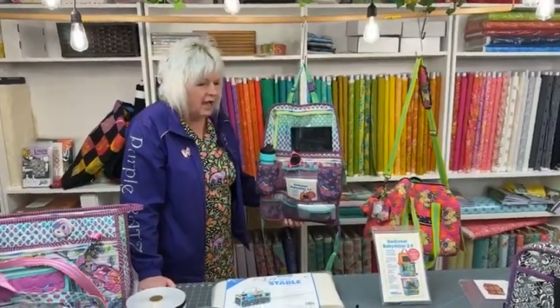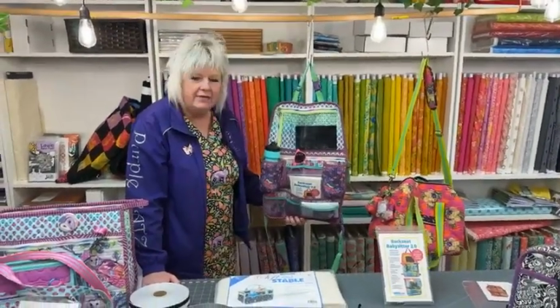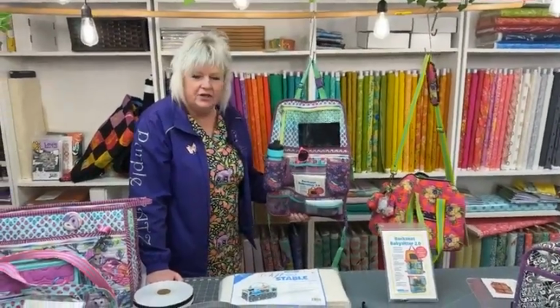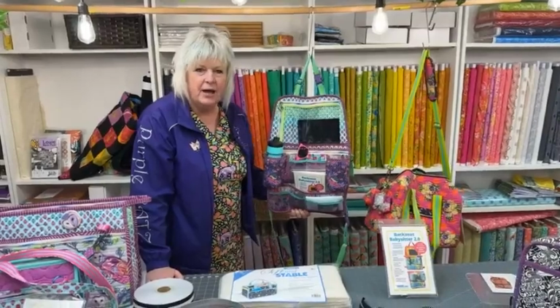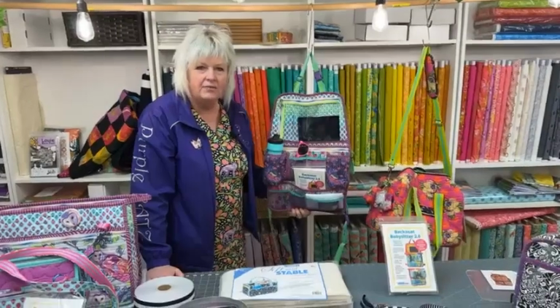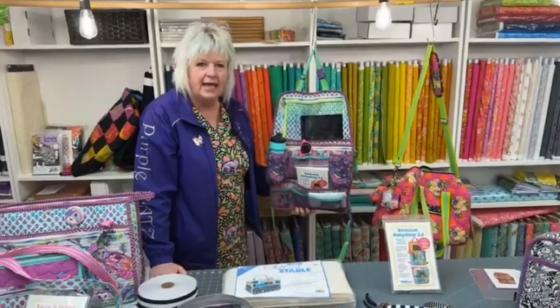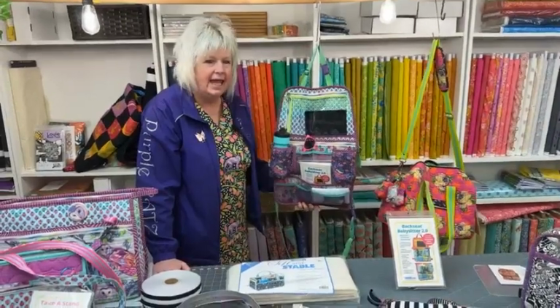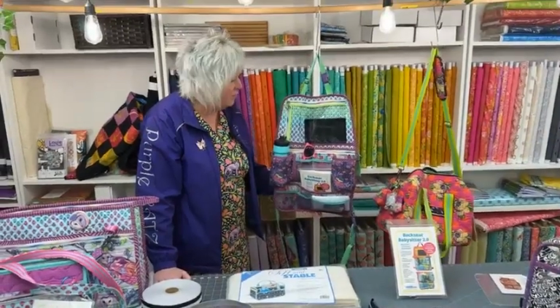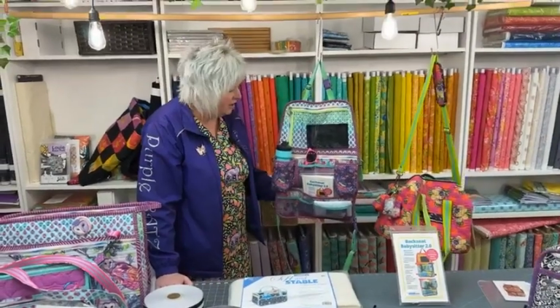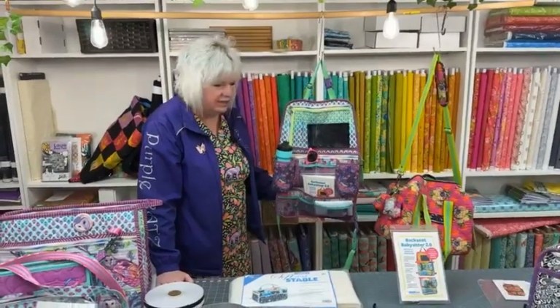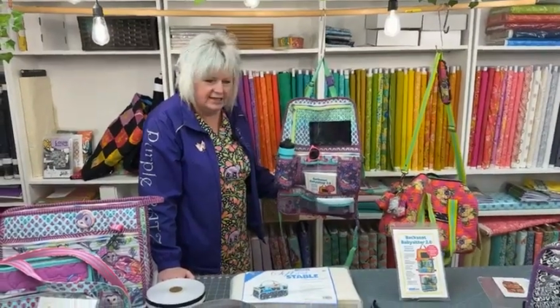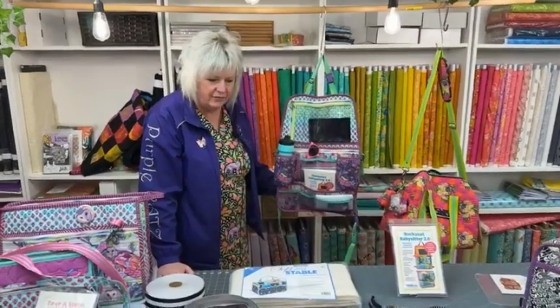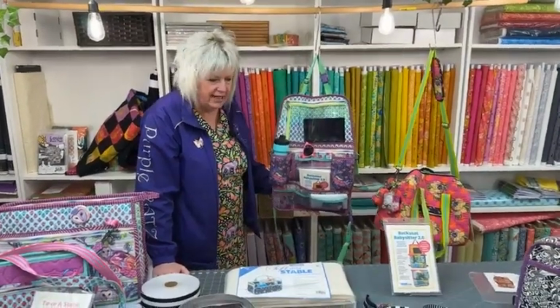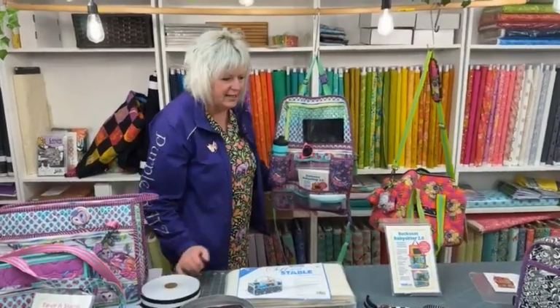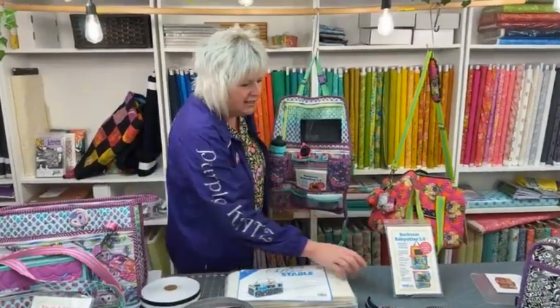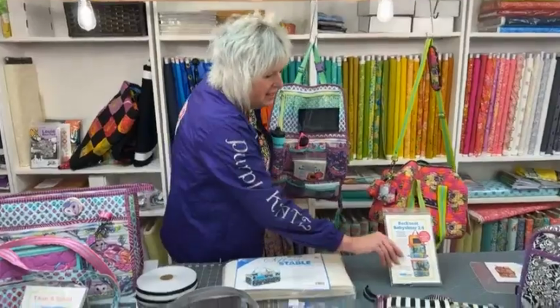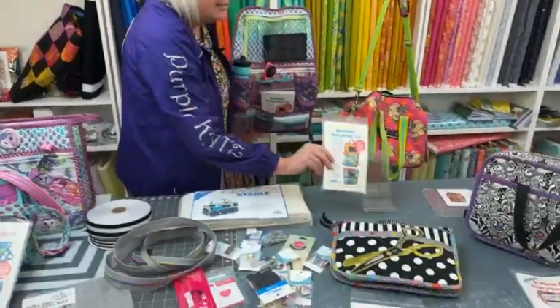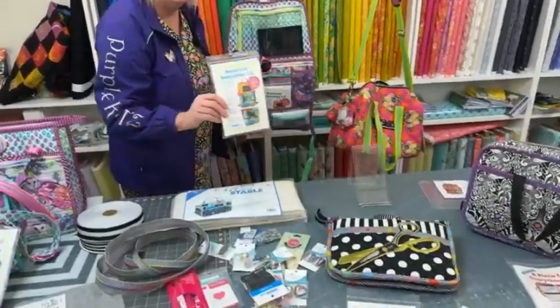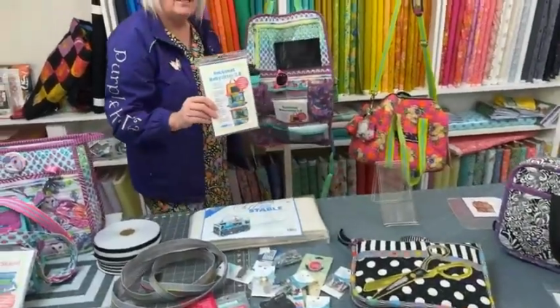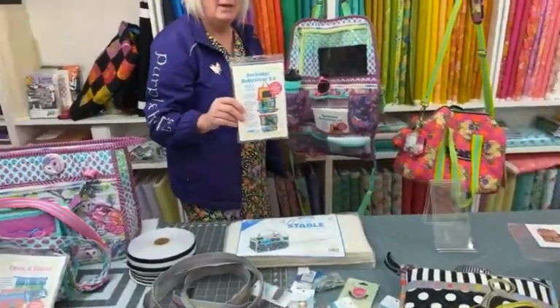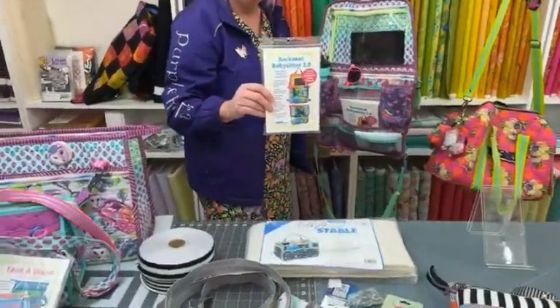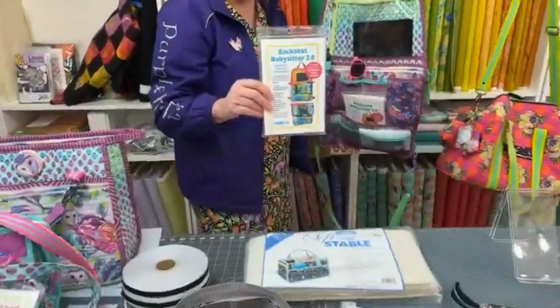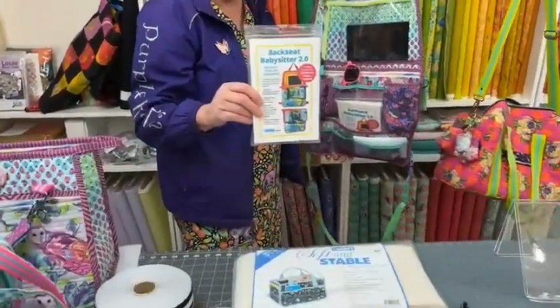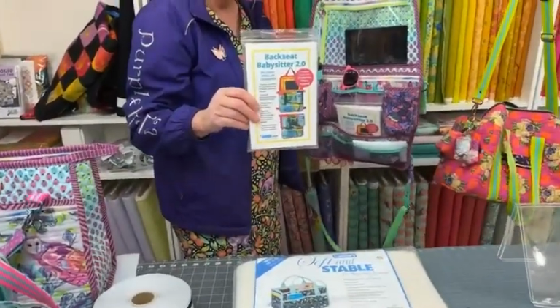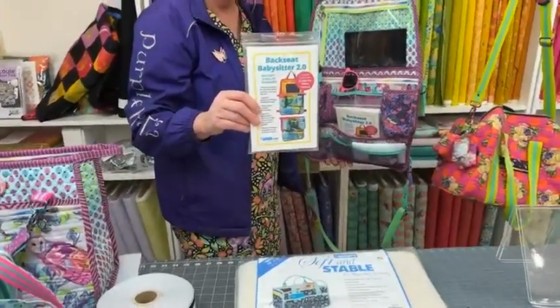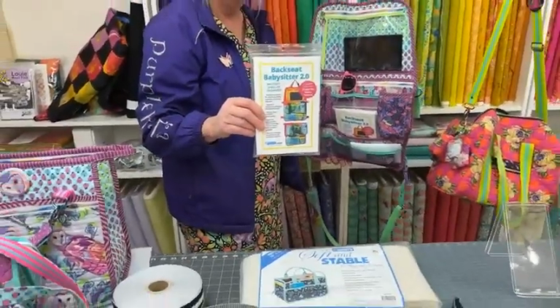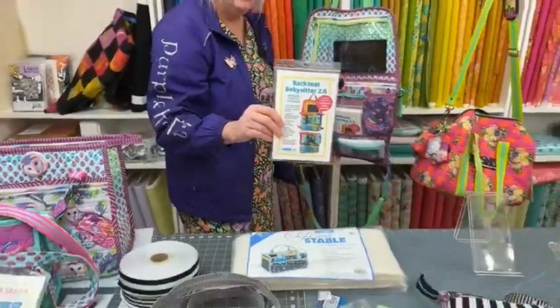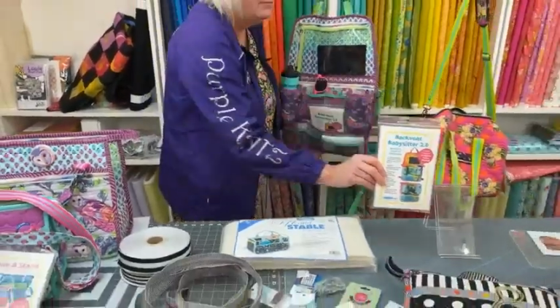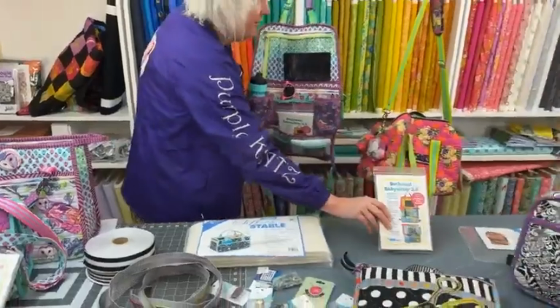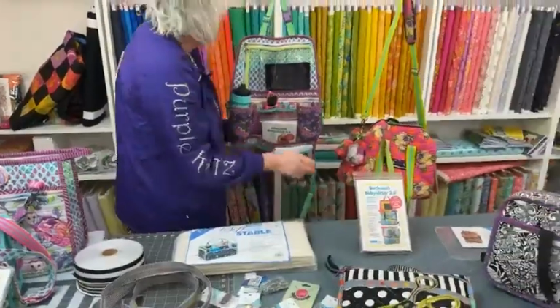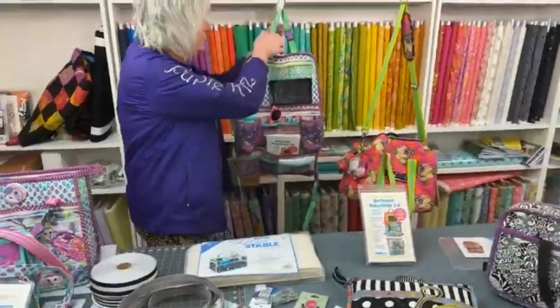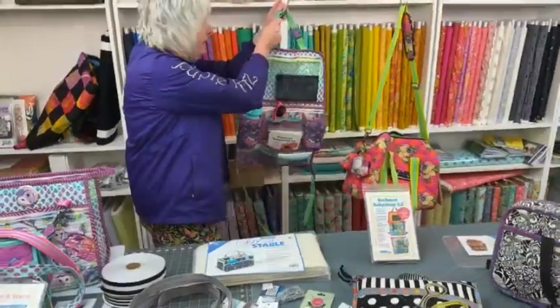We feature patterns by Annie's and I wanted to talk about the latest pattern release. This is called the Backseat Babysitter 2.0, and I did my pattern test in Tulip Paint.